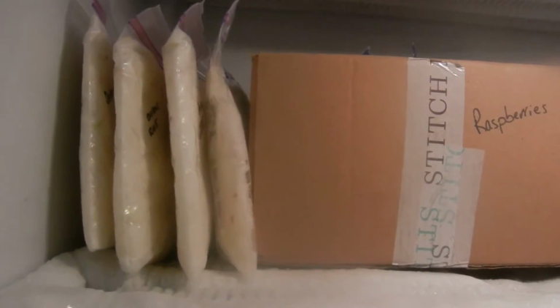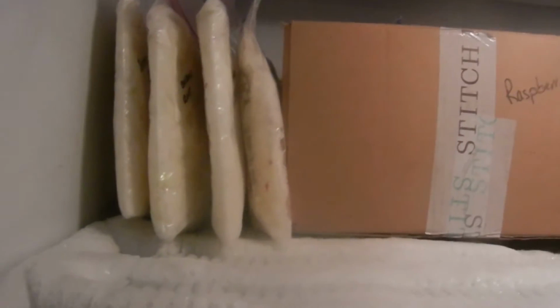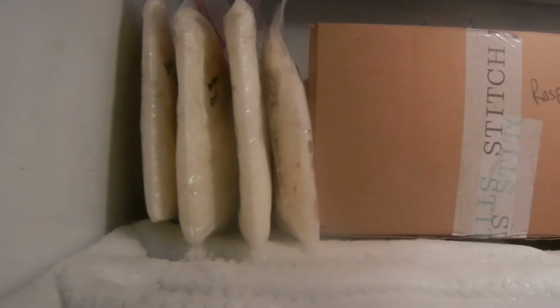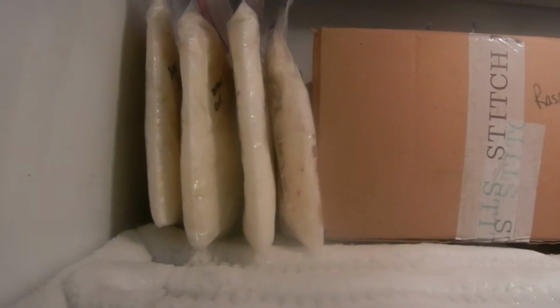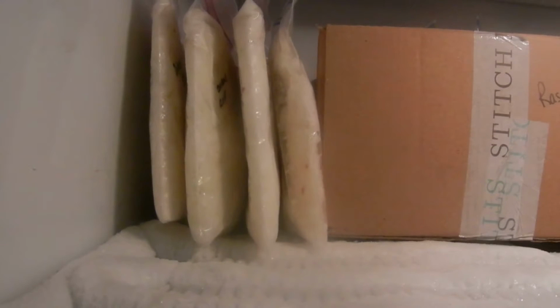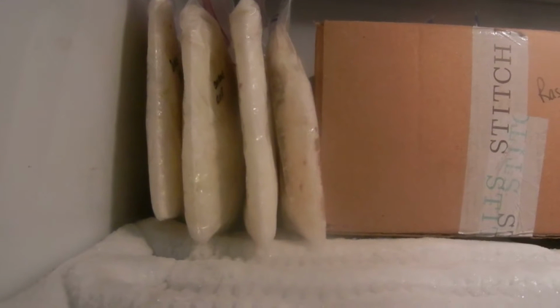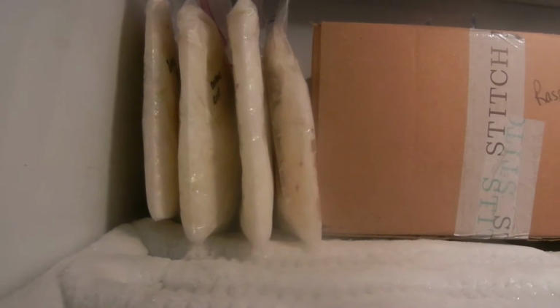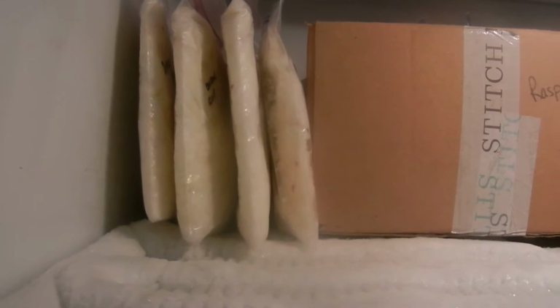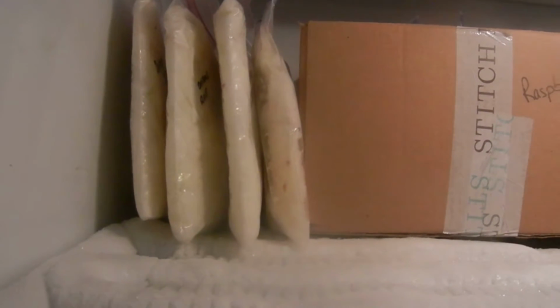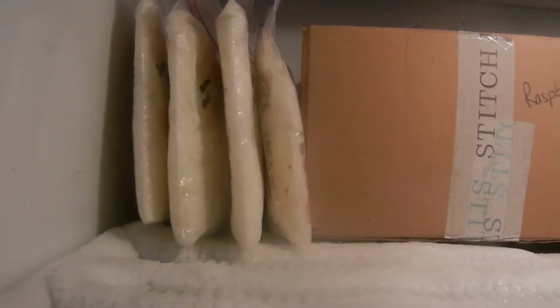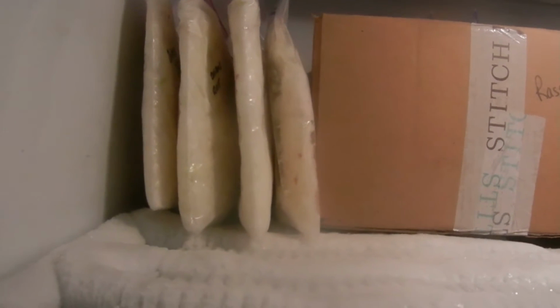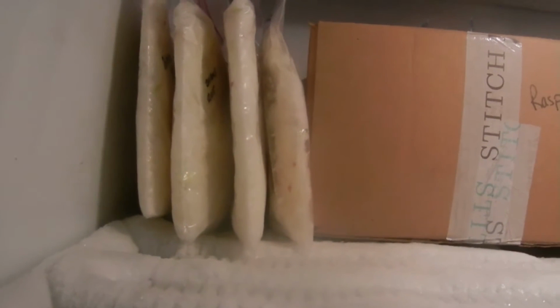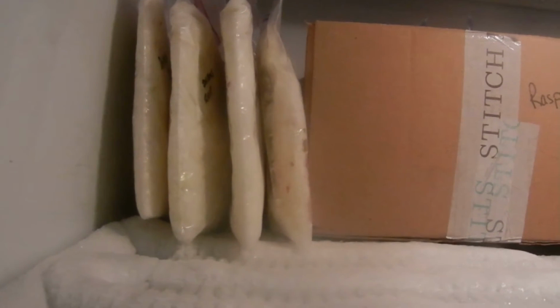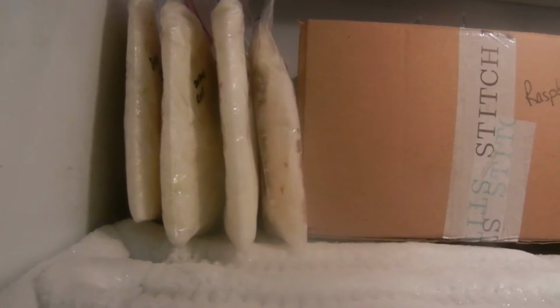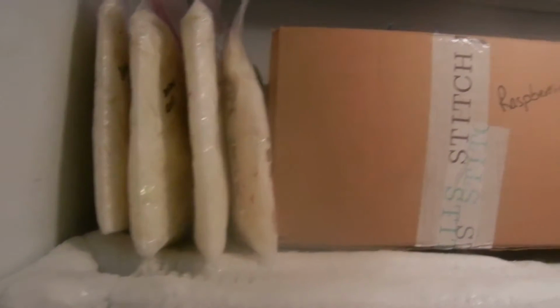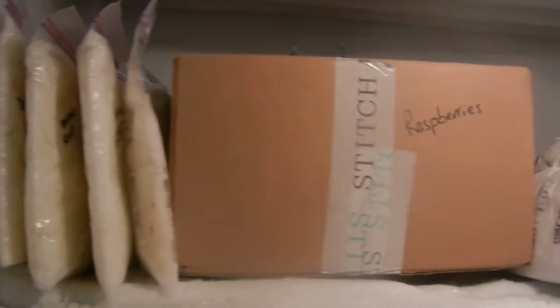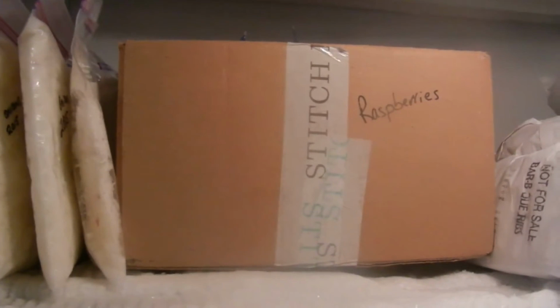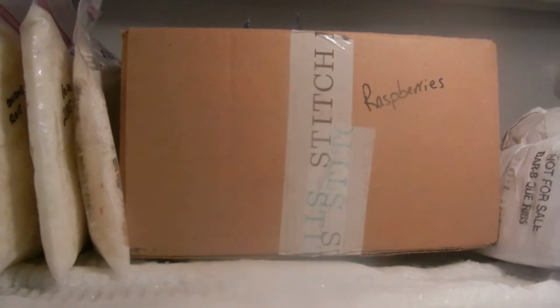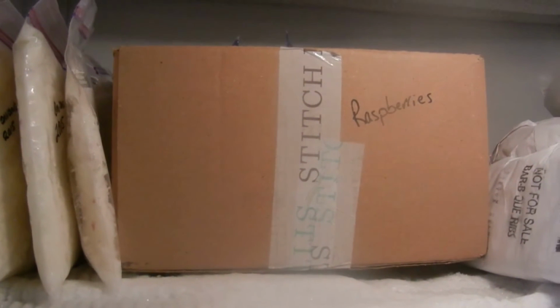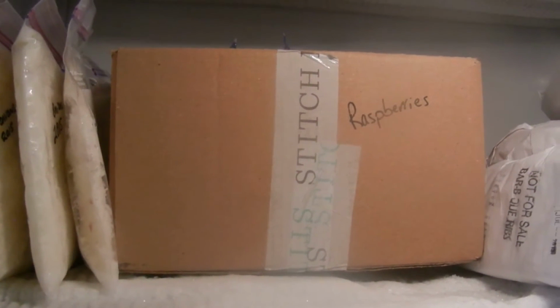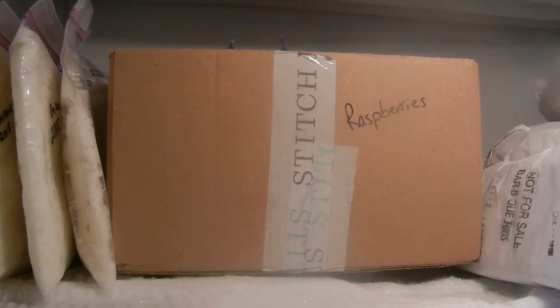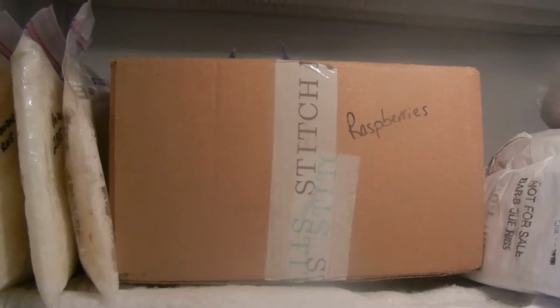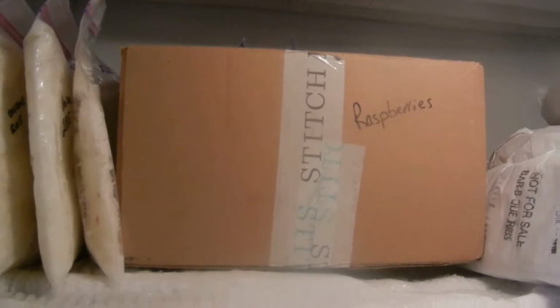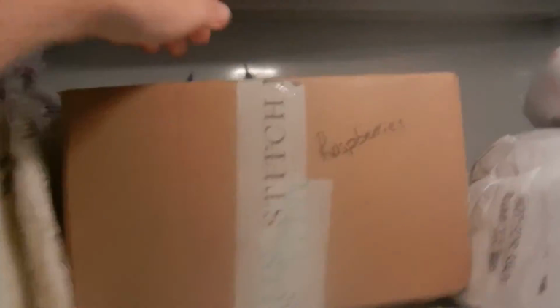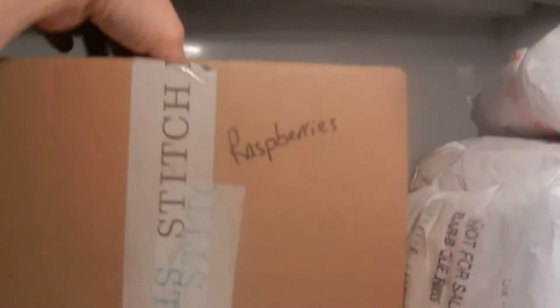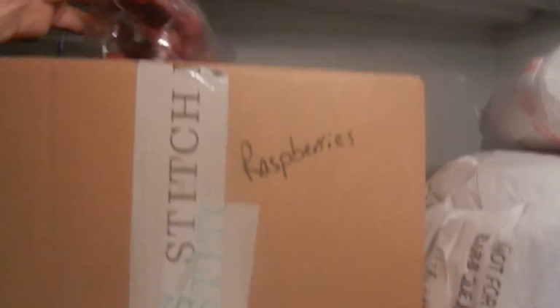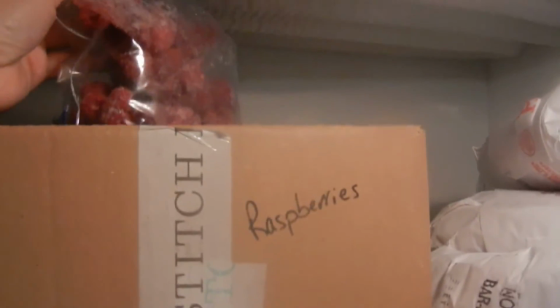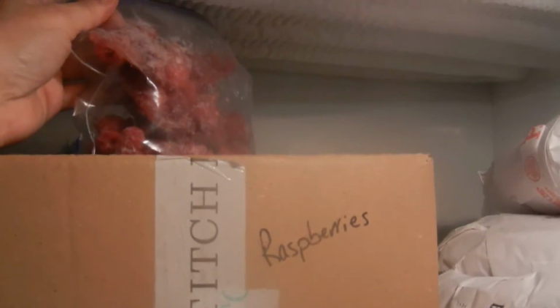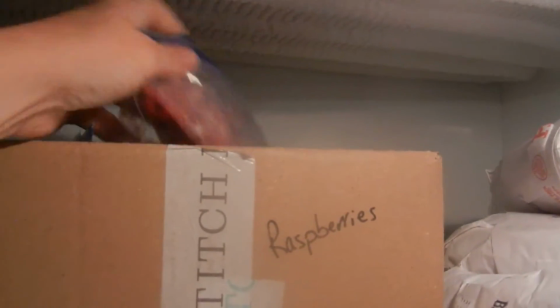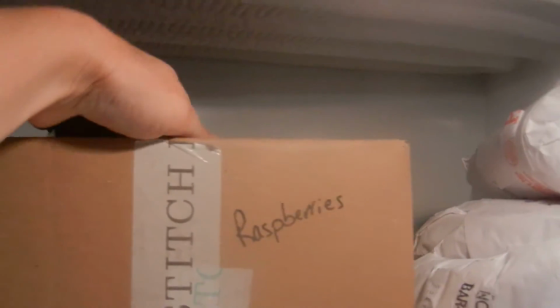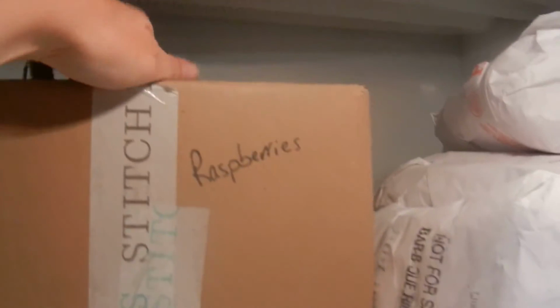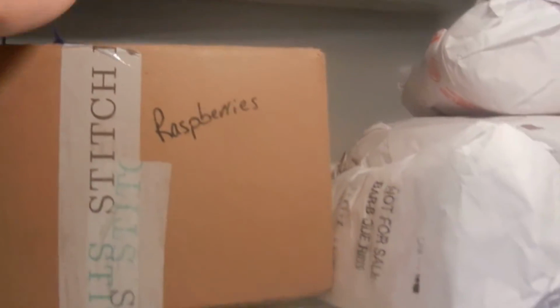My onions are from last year. They're frozen flat and then I stand them up — that works really well. And then I've got a box of raspberries from this year. Very excited to have some raspberries.